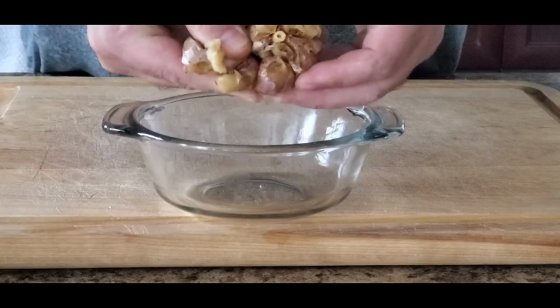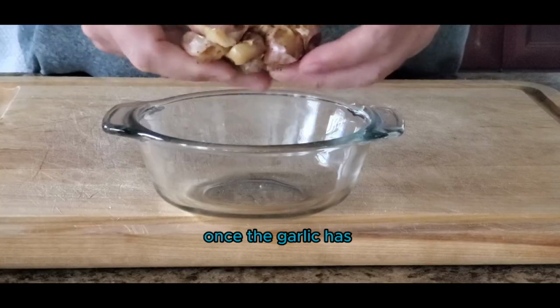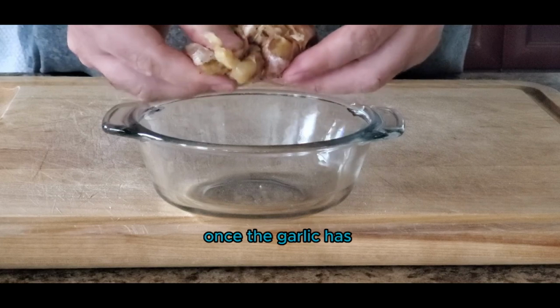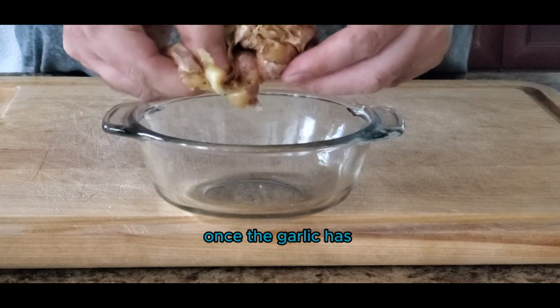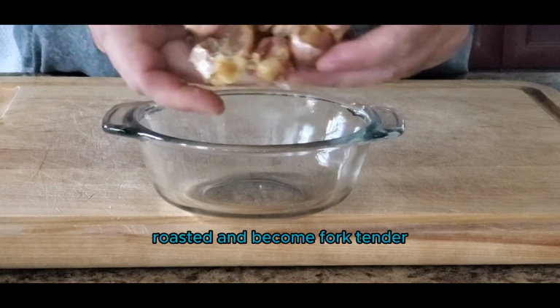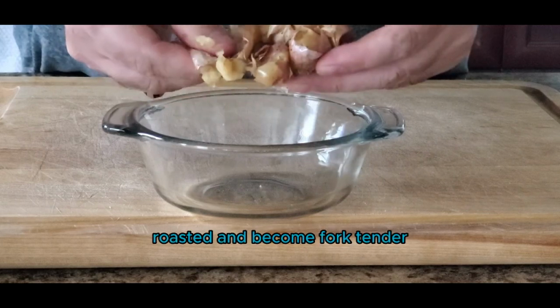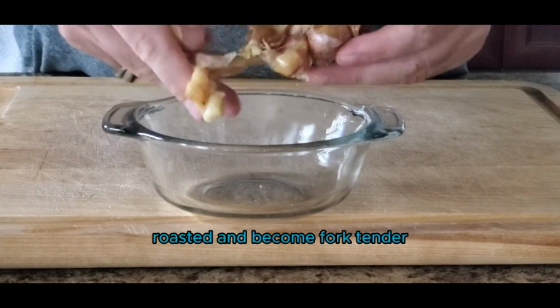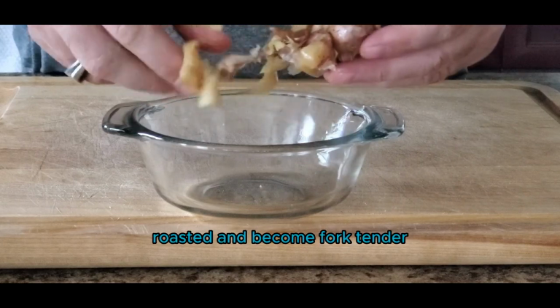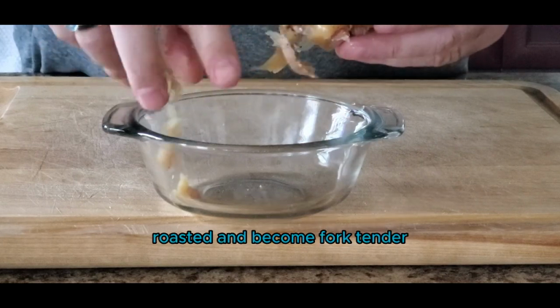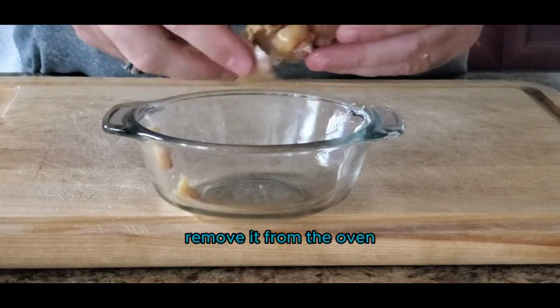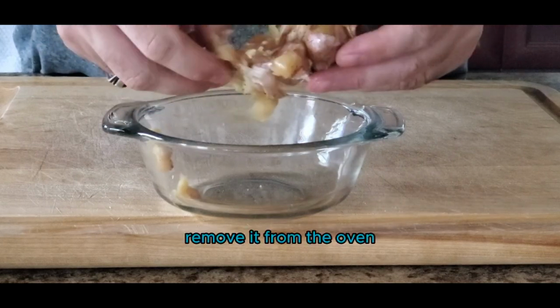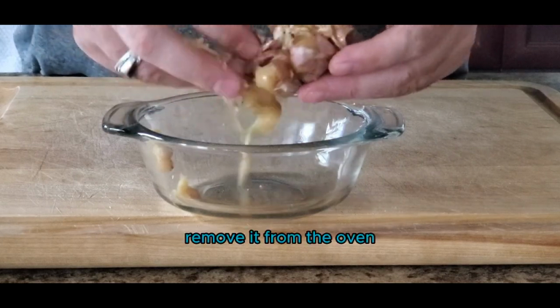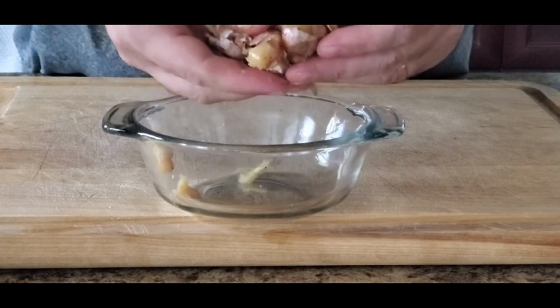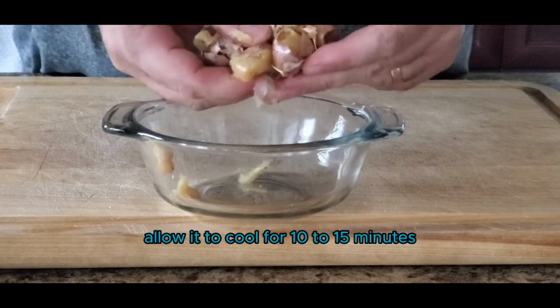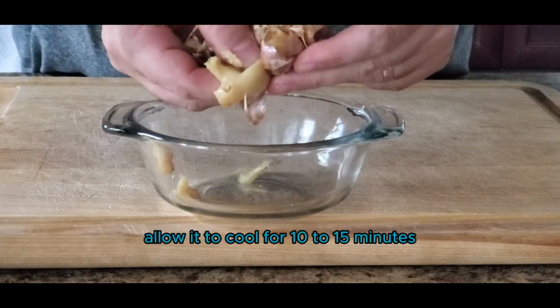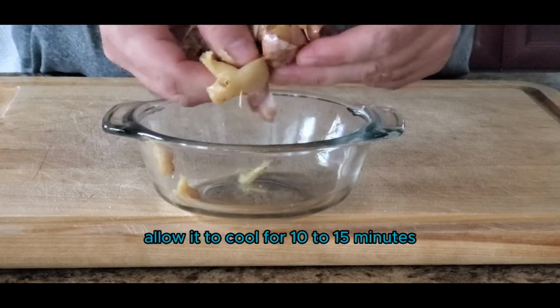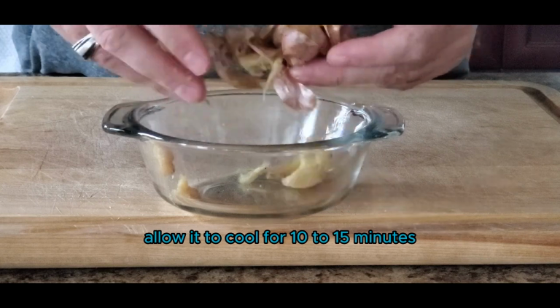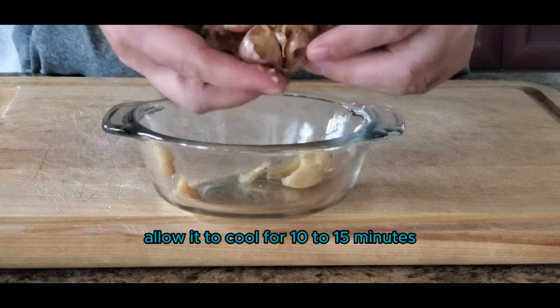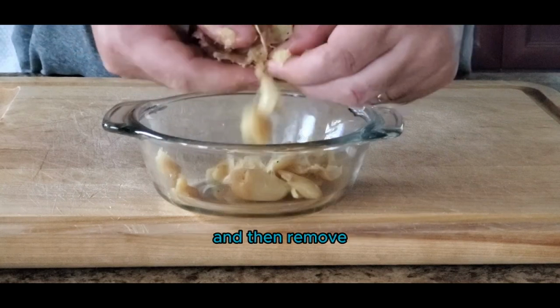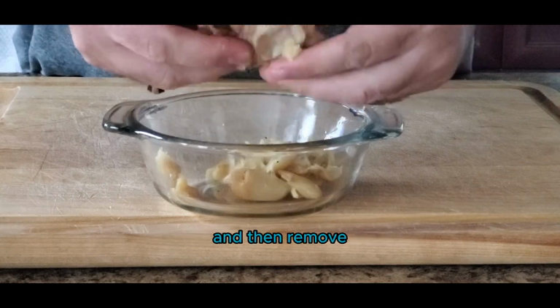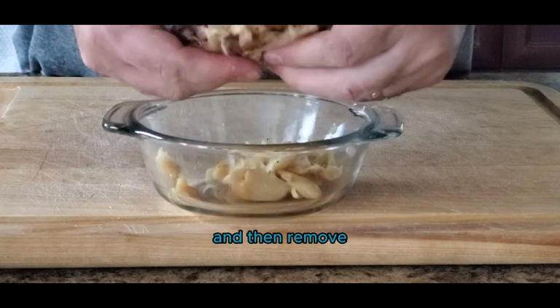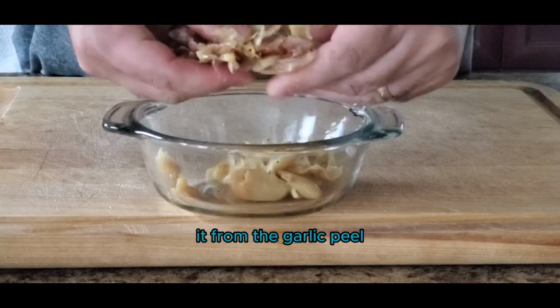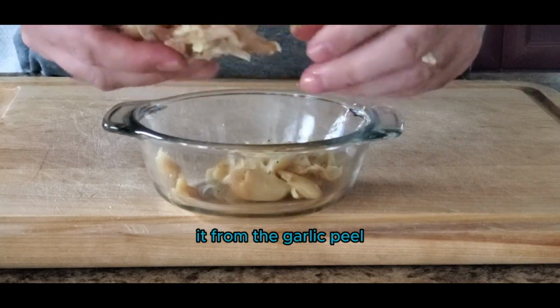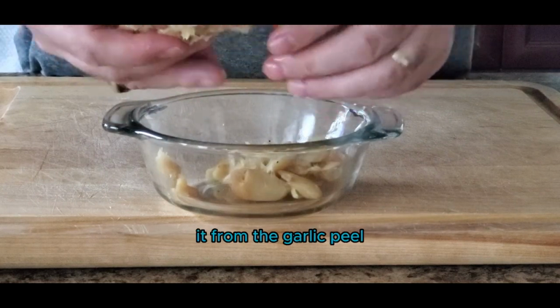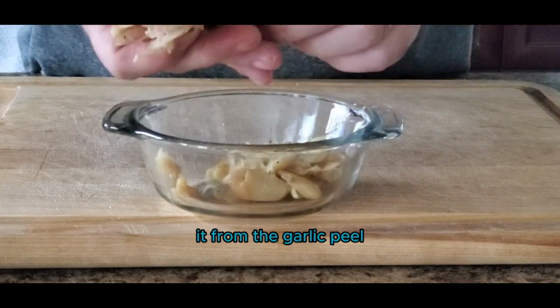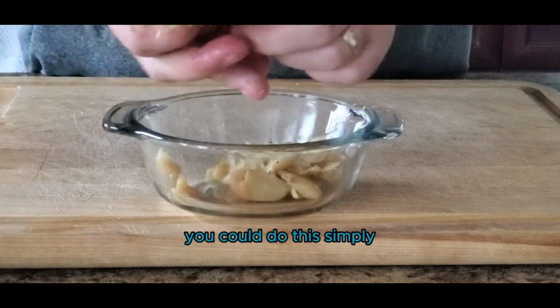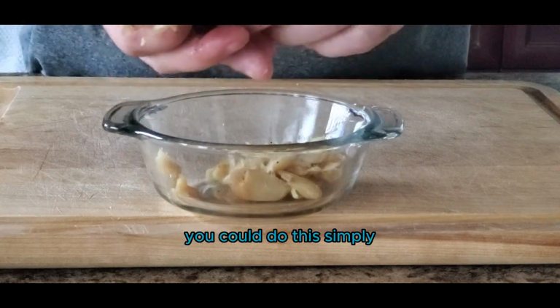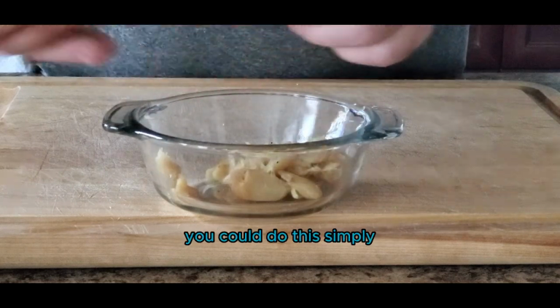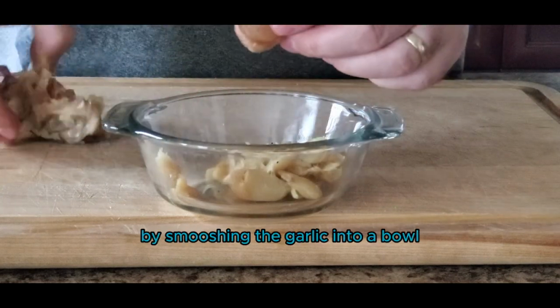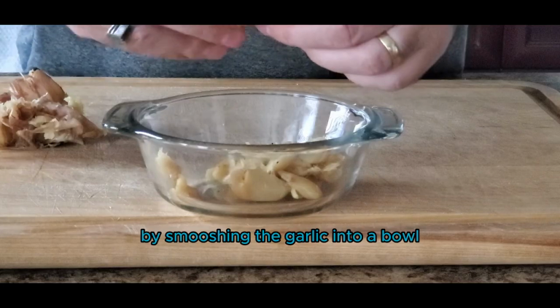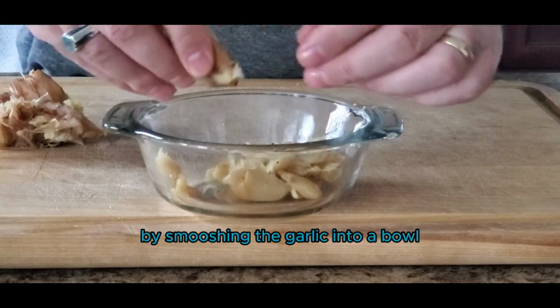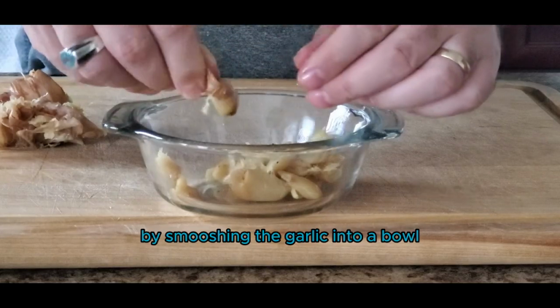Once the garlic has roasted and become fork tender, remove it from the oven, allow it to cool for 10 to 15 minutes, and then remove it from the garlic peel. You can do this simply by smooshing the garlic into a bowl.